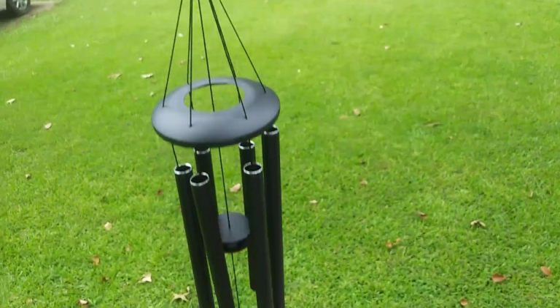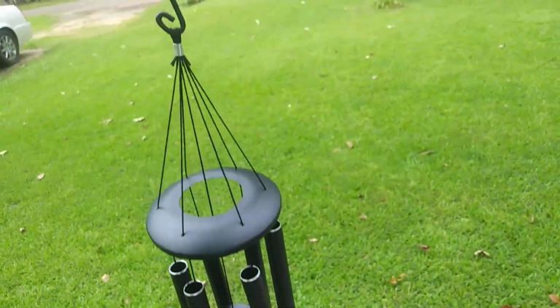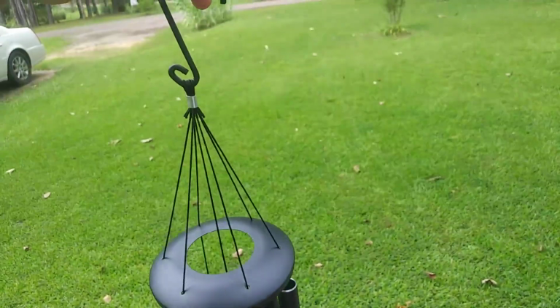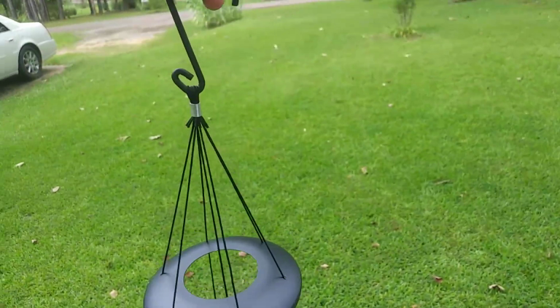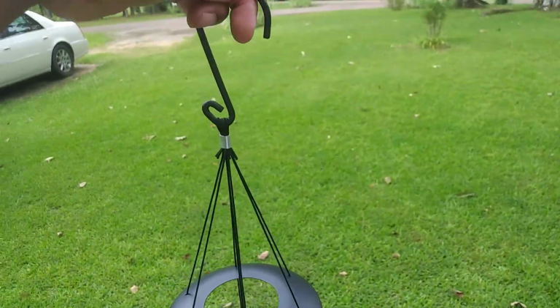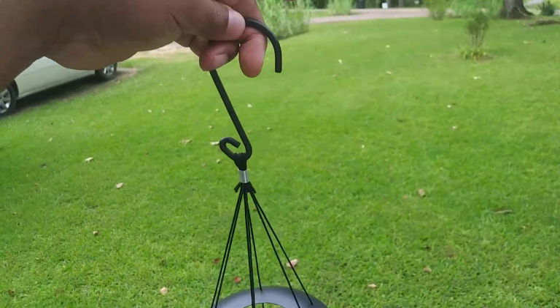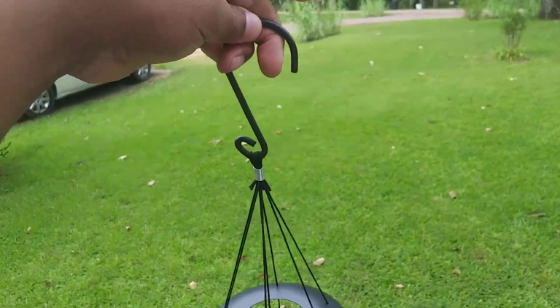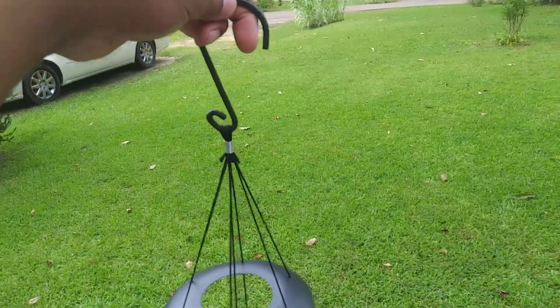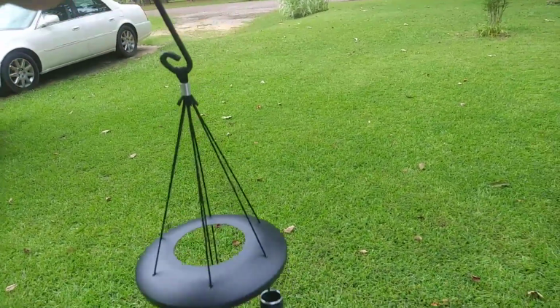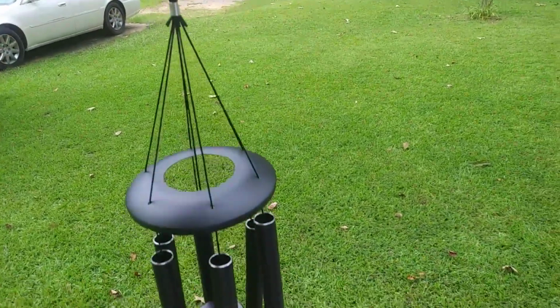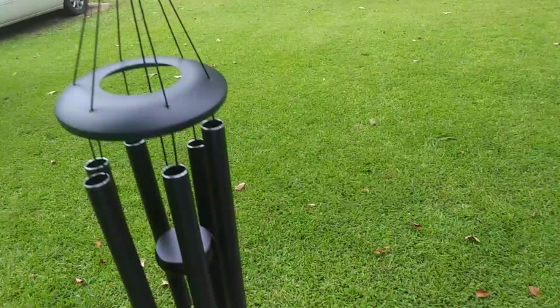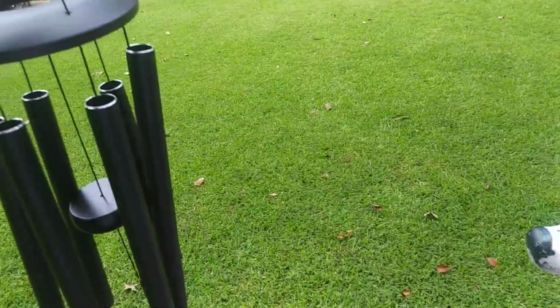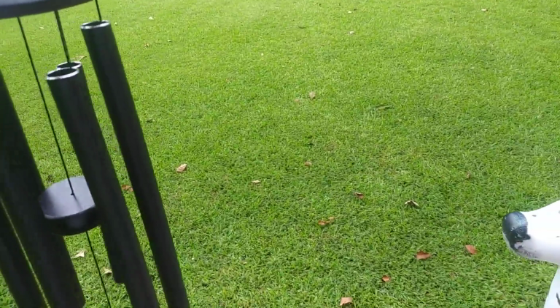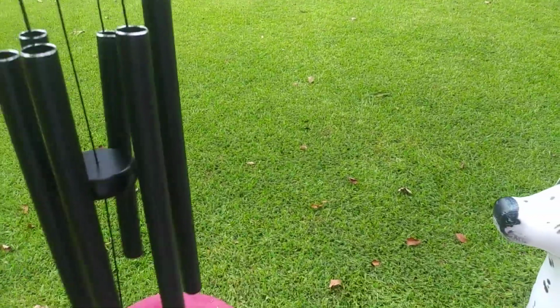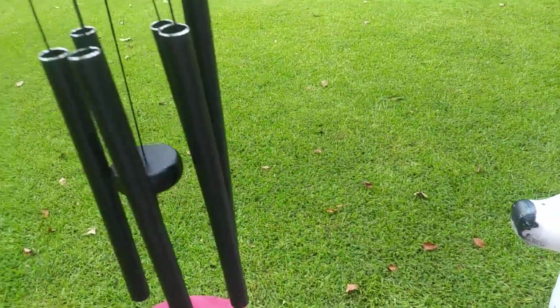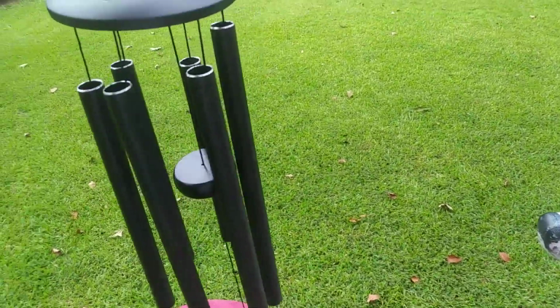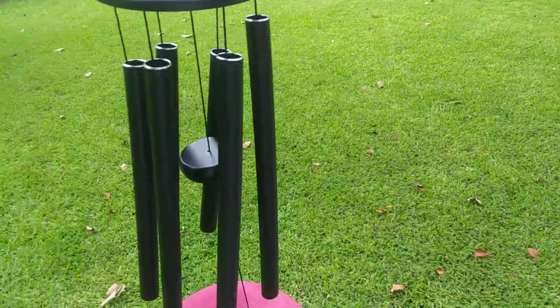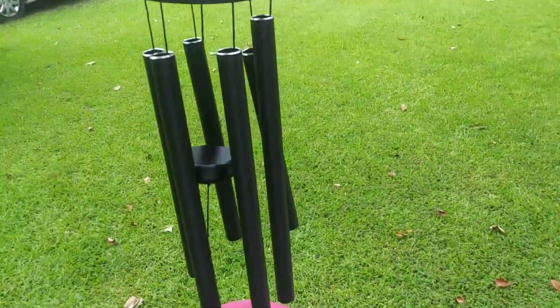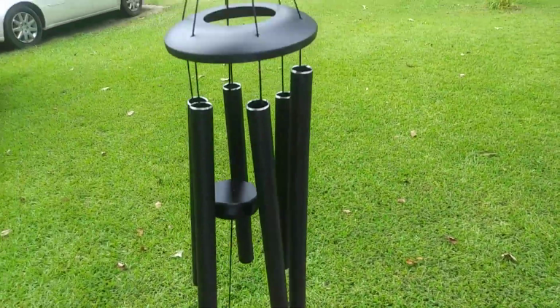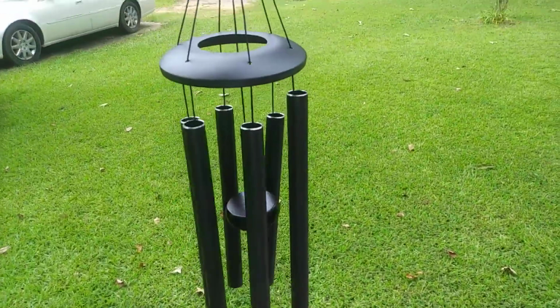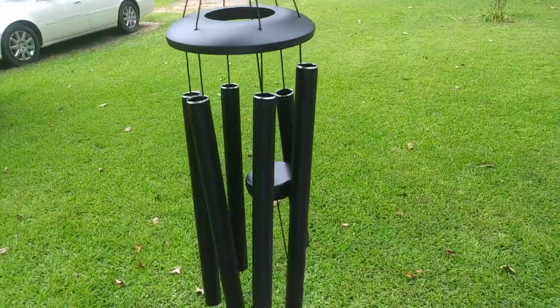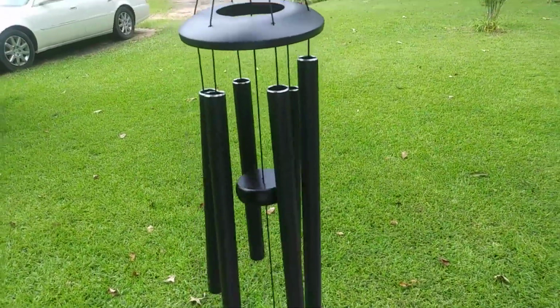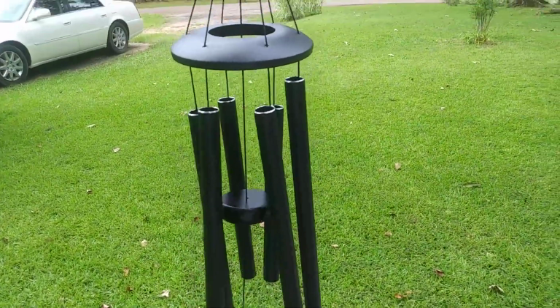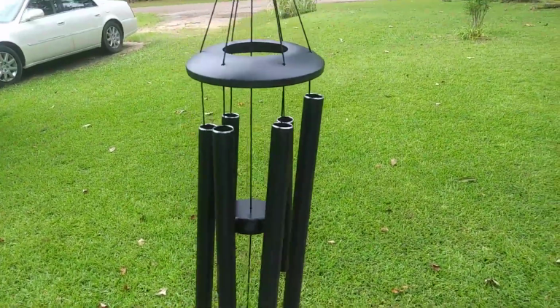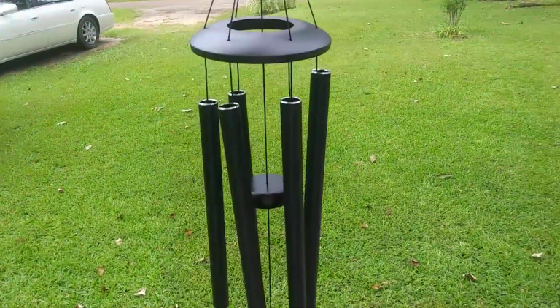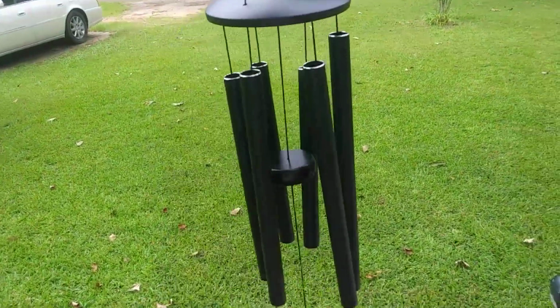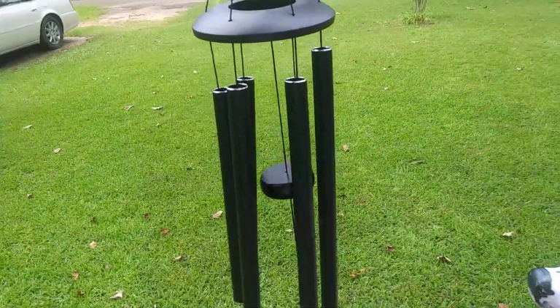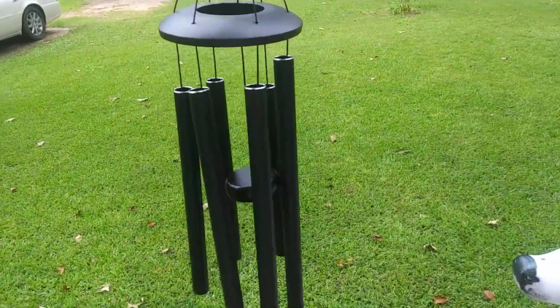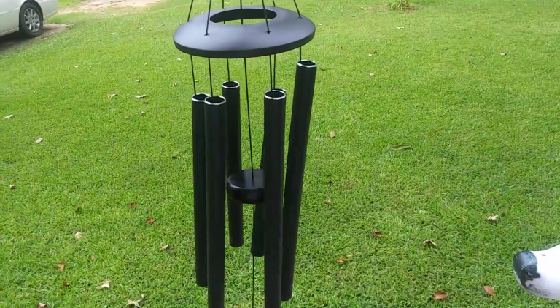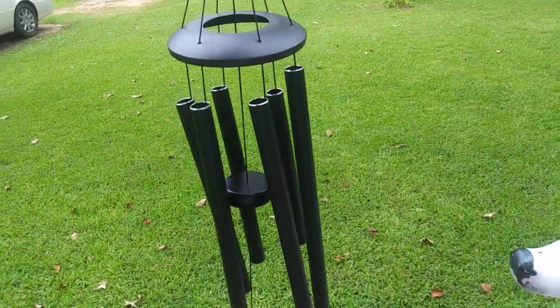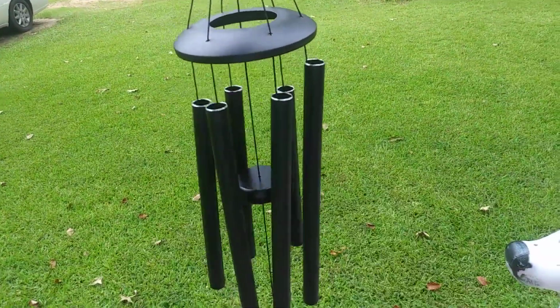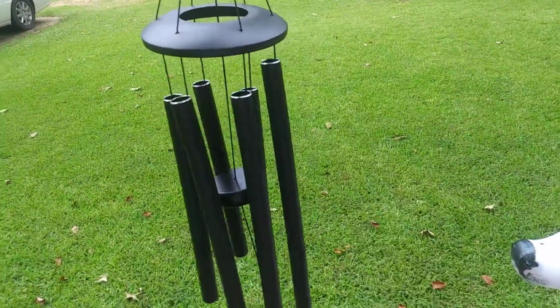It comes ready to hang right out of the packaging, as you can see there. Sounds great — a great addition to your own home or as a gift idea.